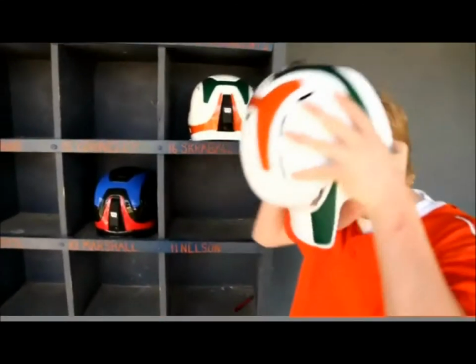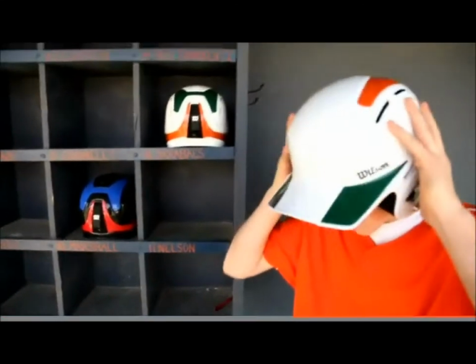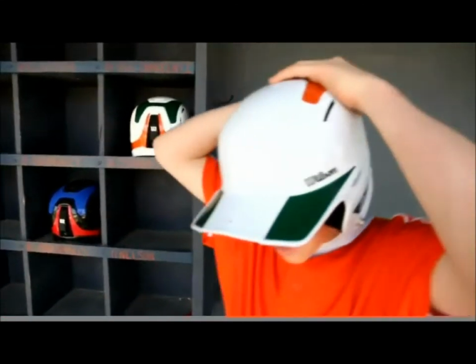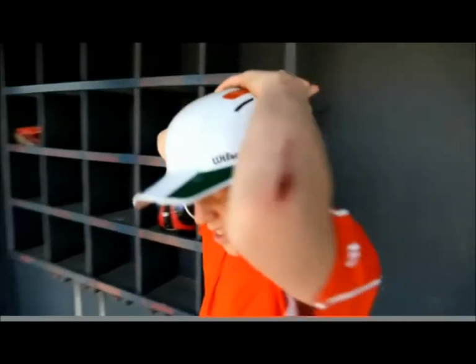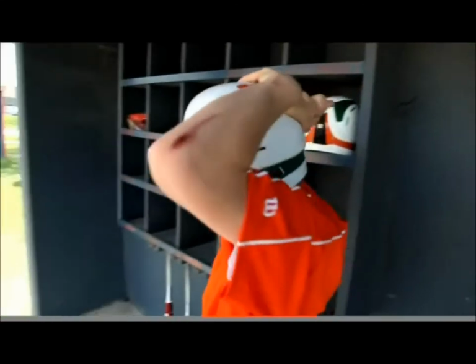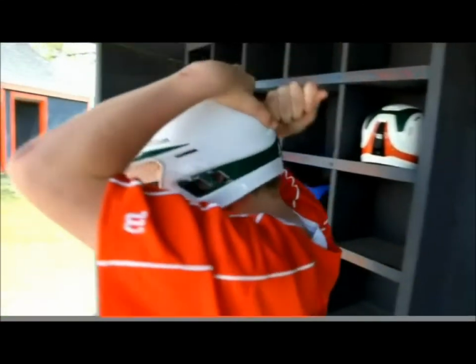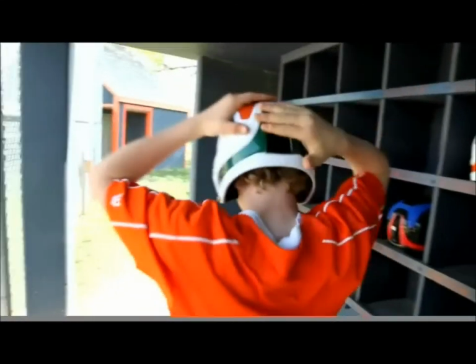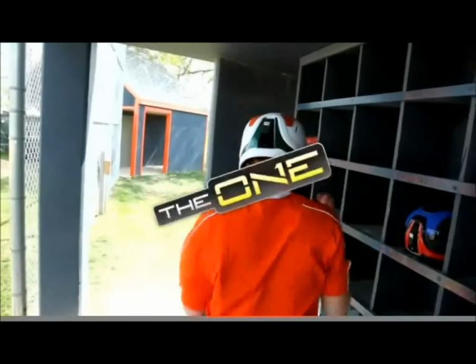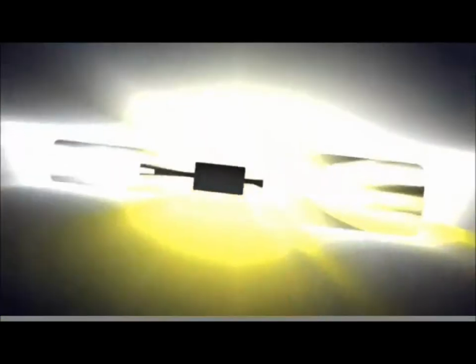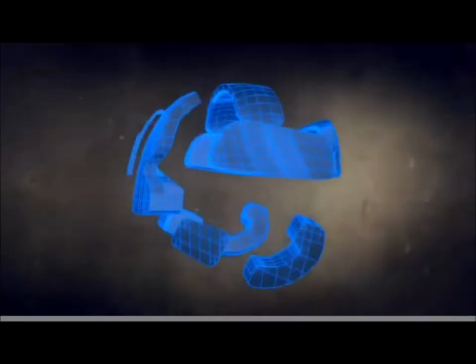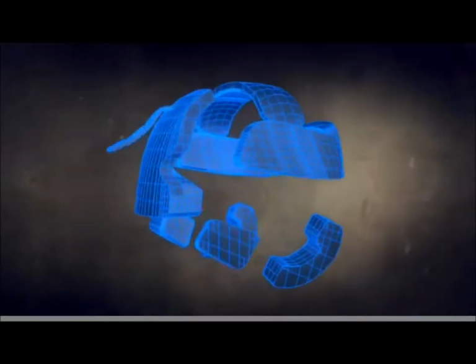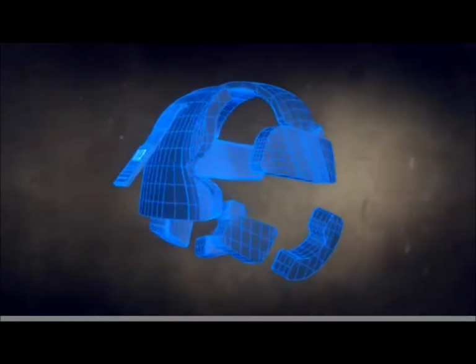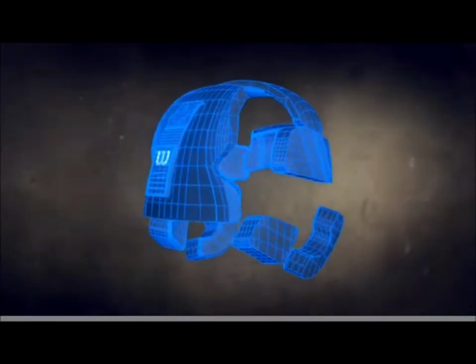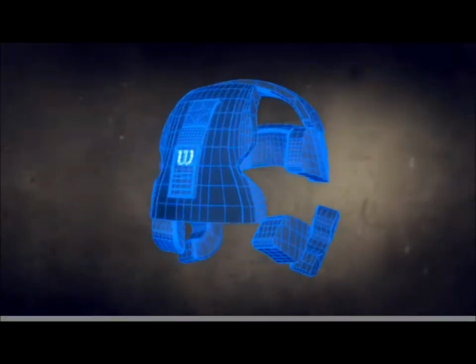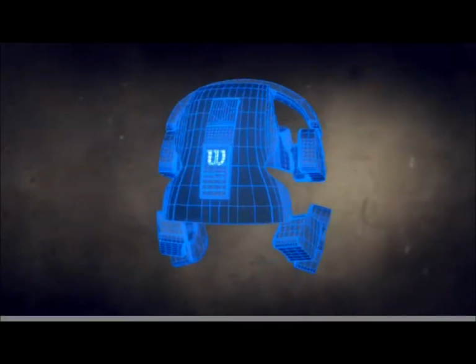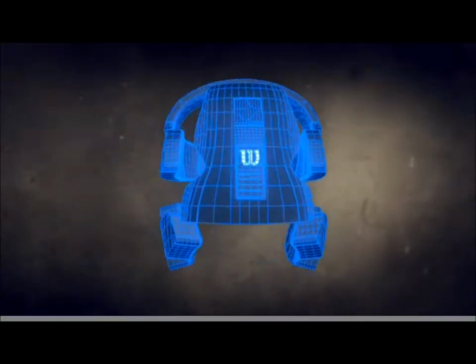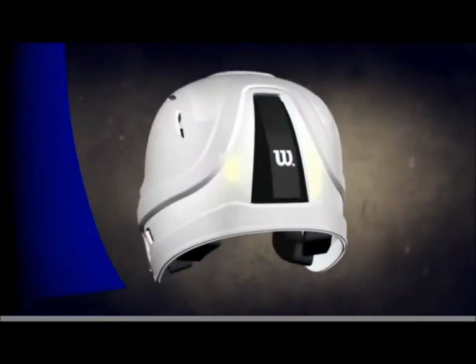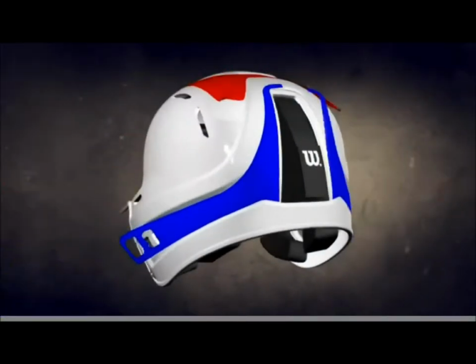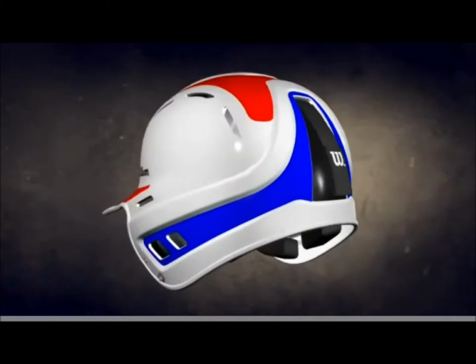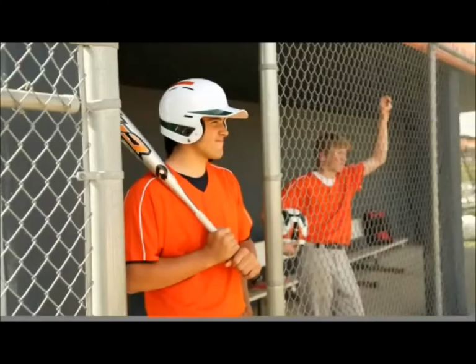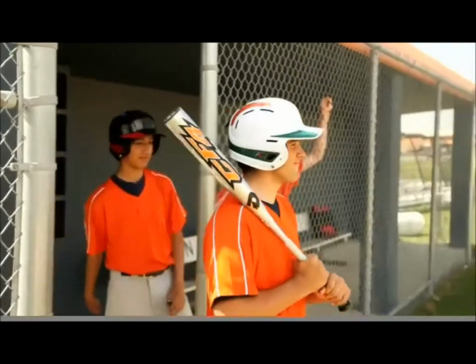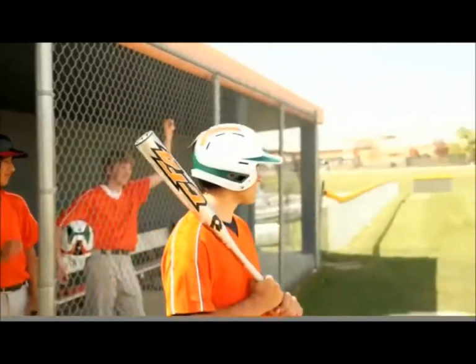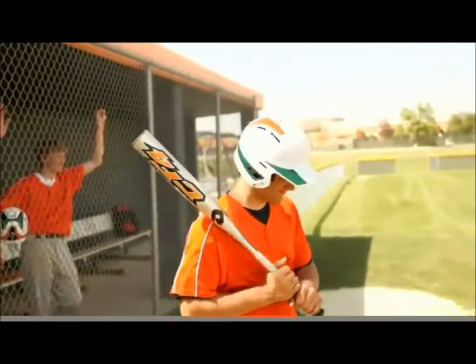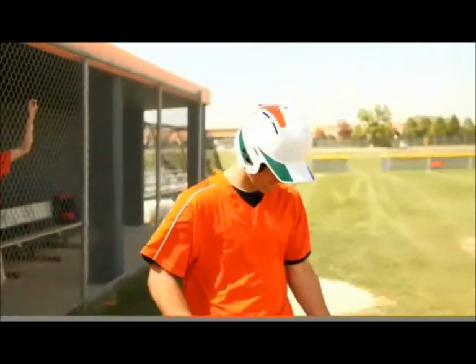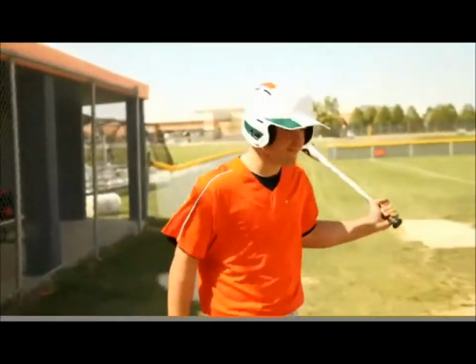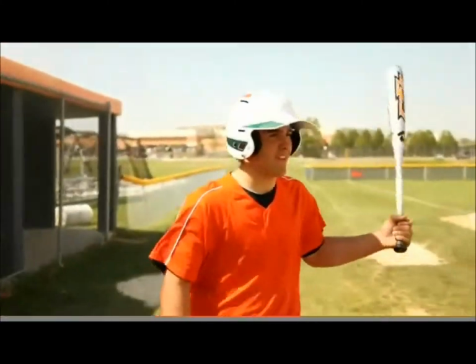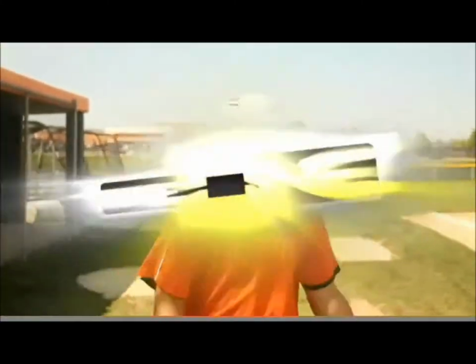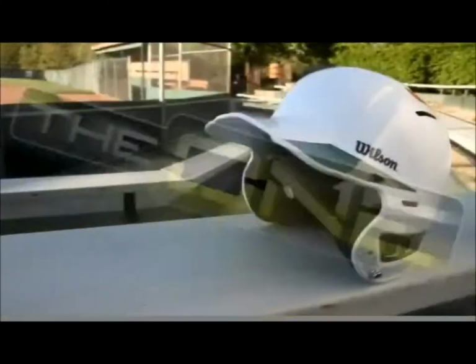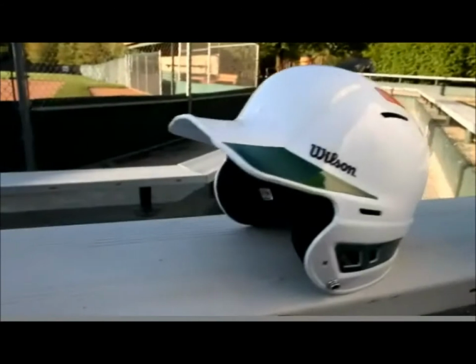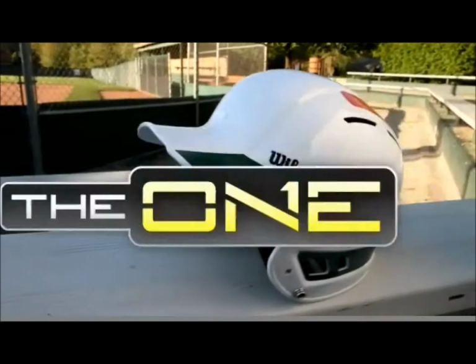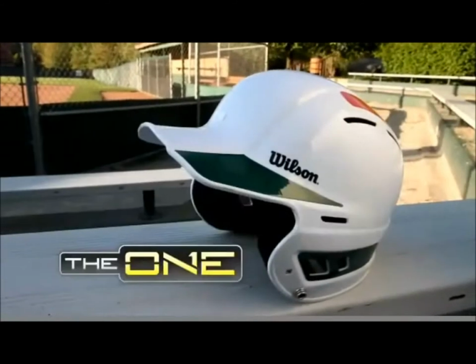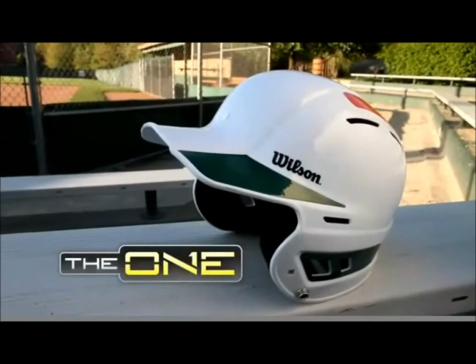These features create an integrated system designed to withstand a season that extends deep into the playoffs and beyond. Step up to the one from Wilson.